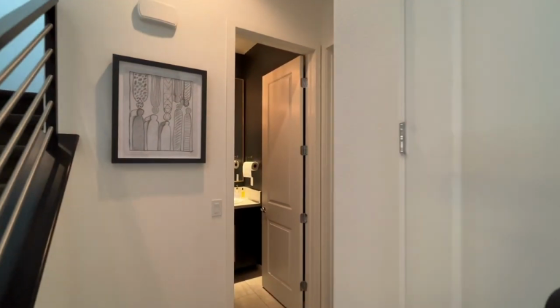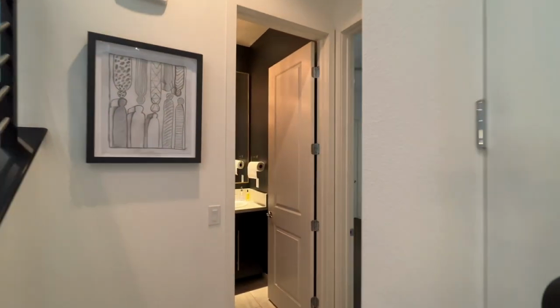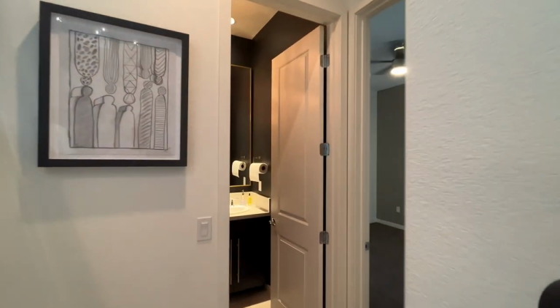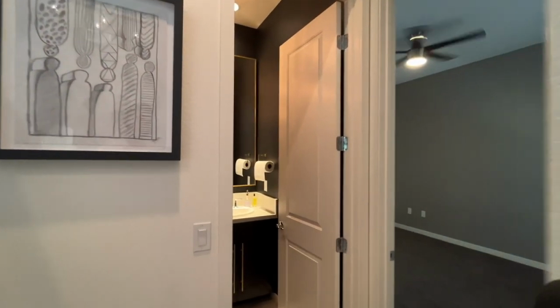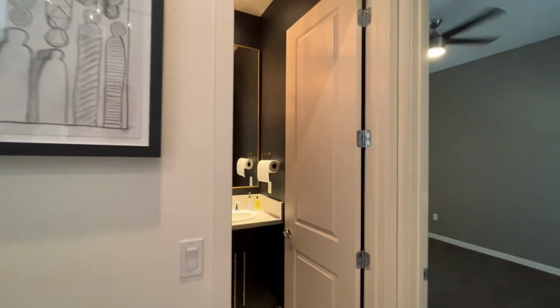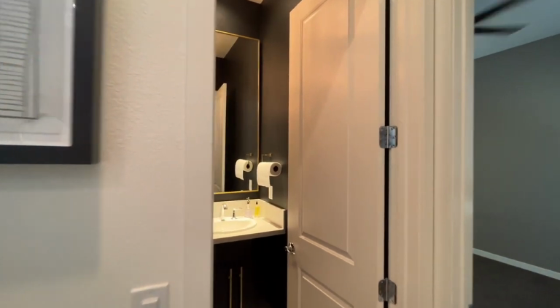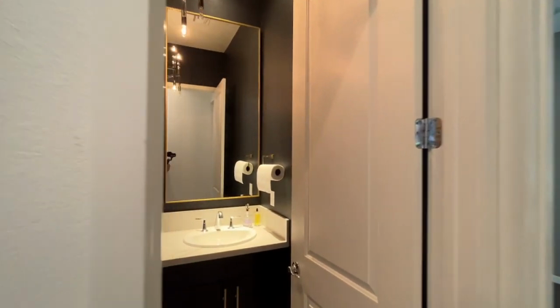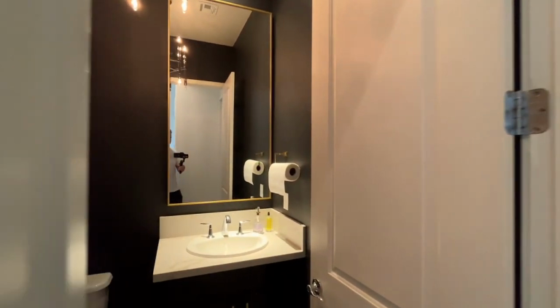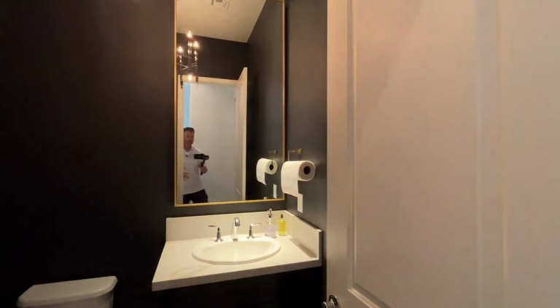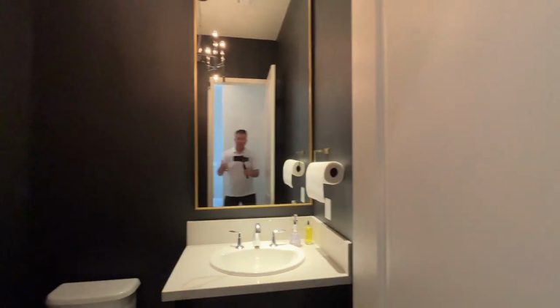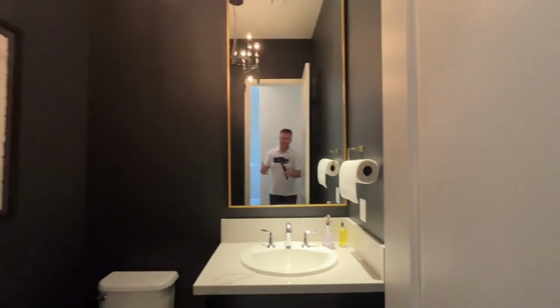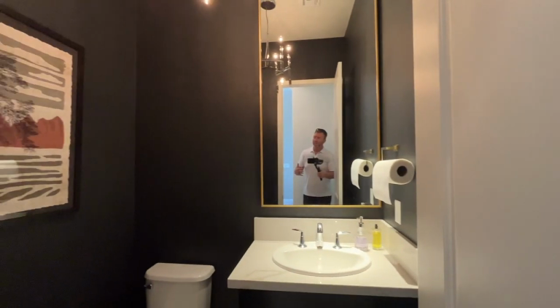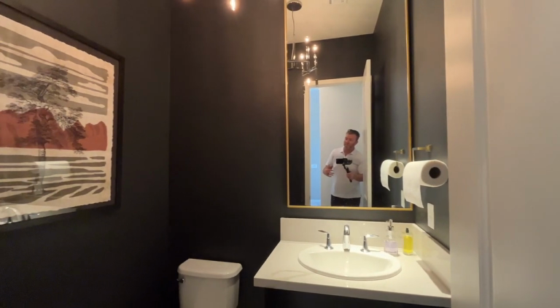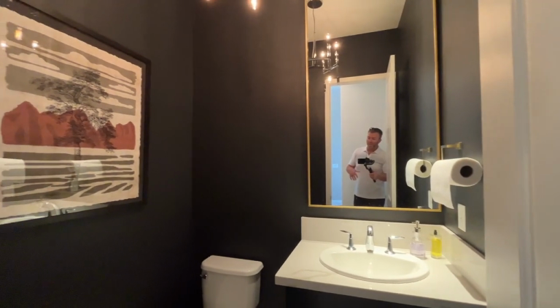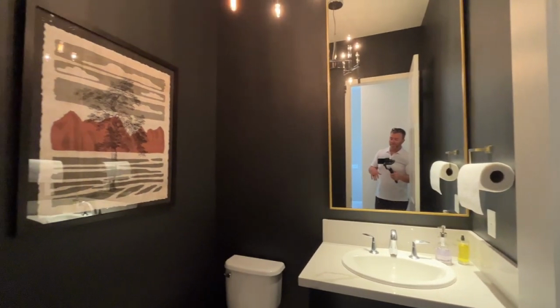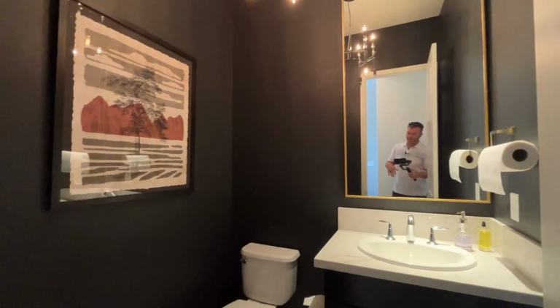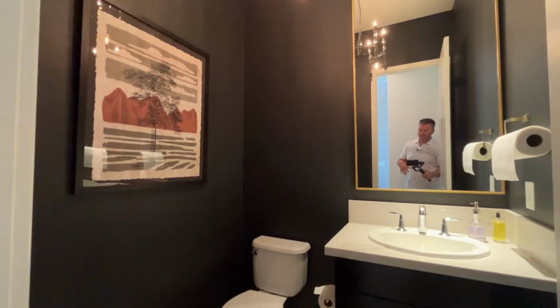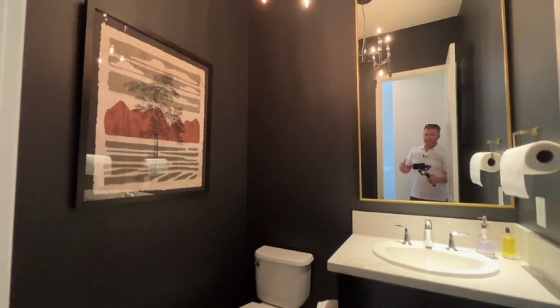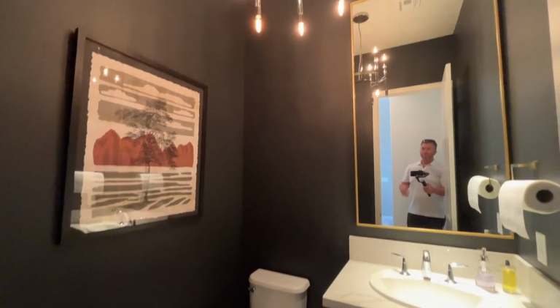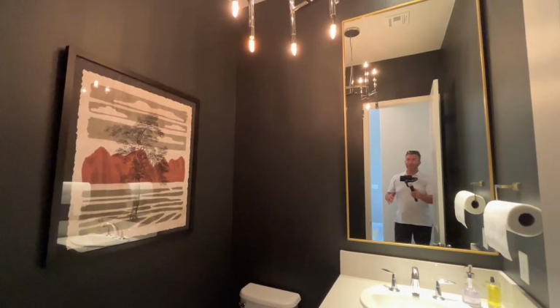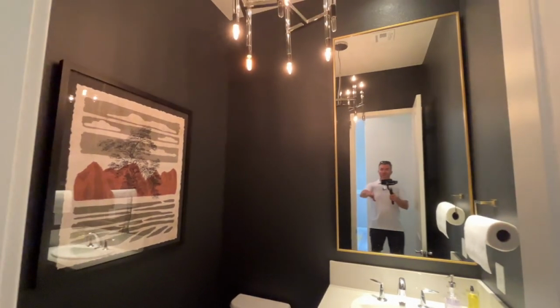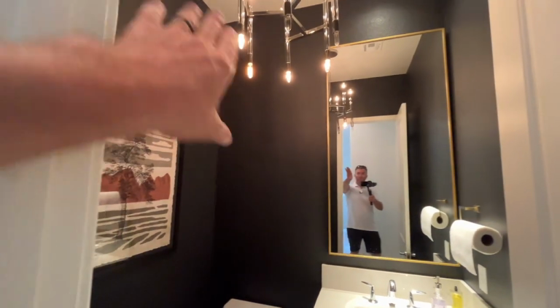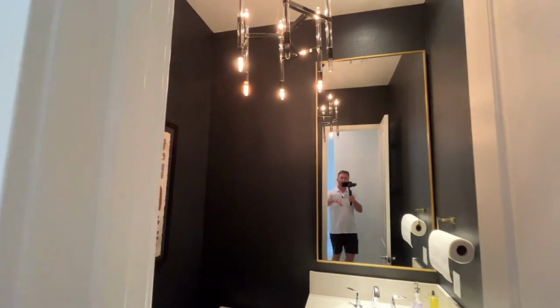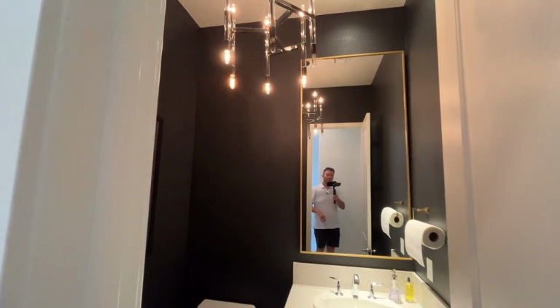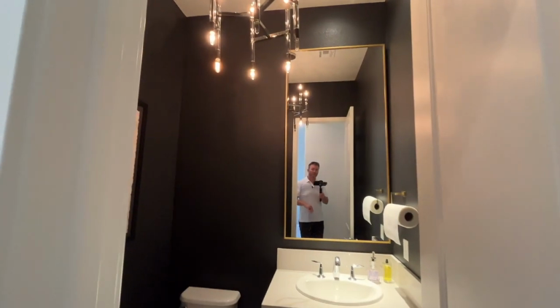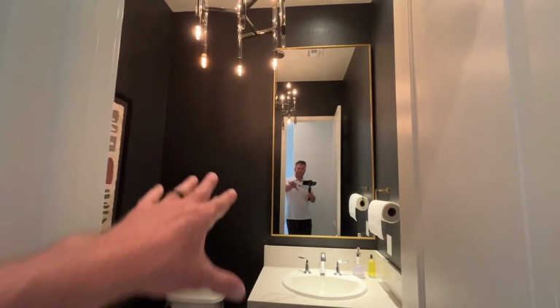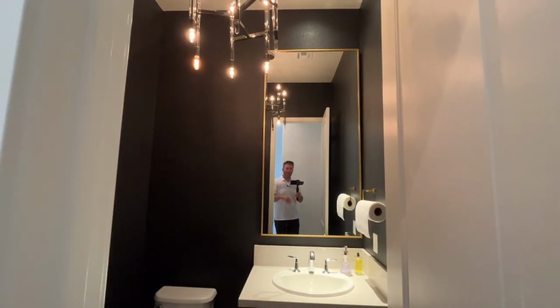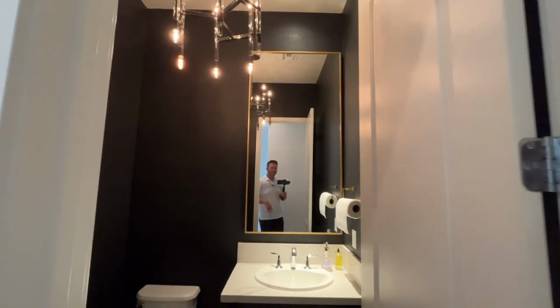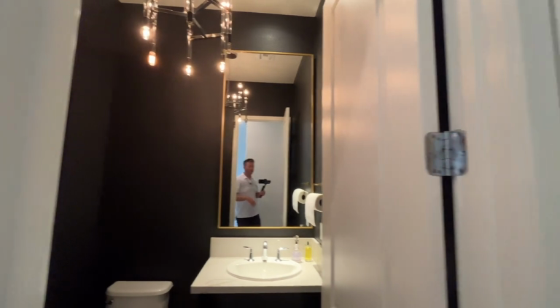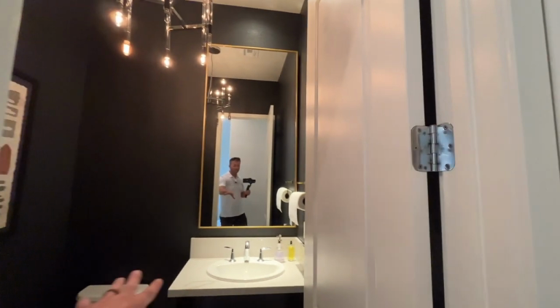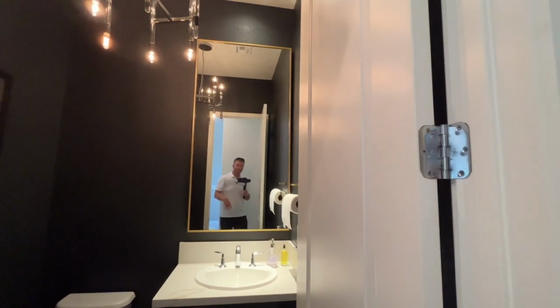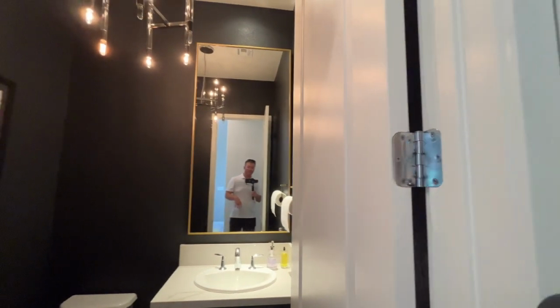Coming down the hallway by the stairwell, this is going to be the guest bathroom — for guests at your house, not for the ensuite. Standard bathroom. I like the gold trim here, looks really nice. I like that dark accent wall — the whole room is accented.